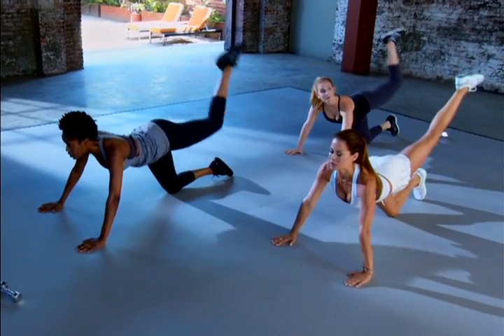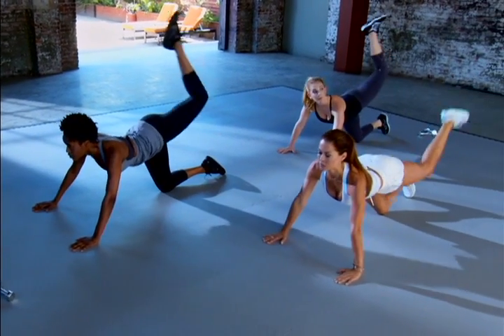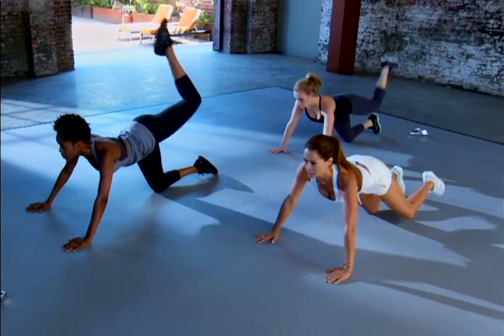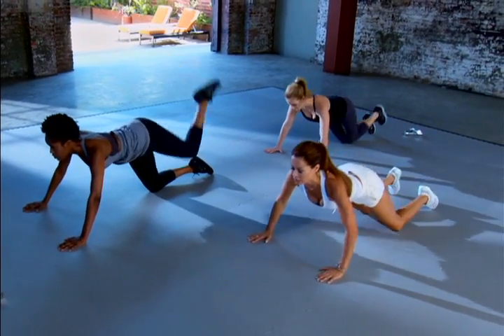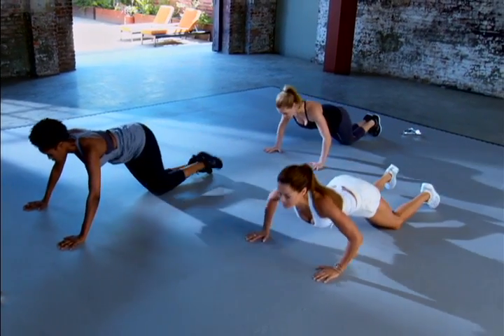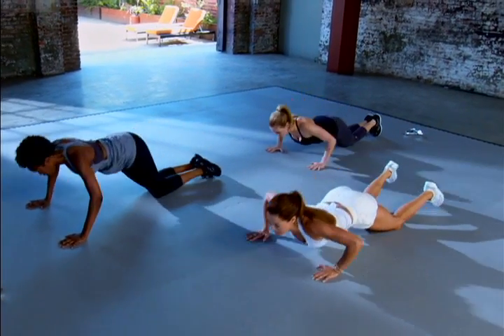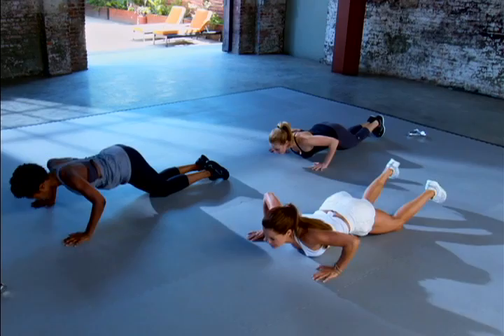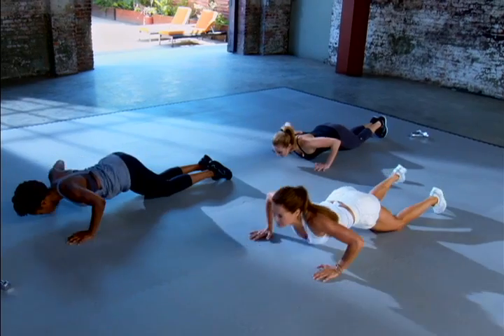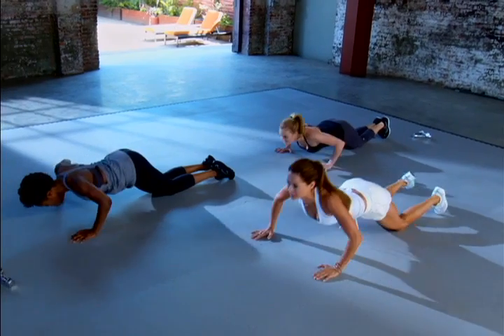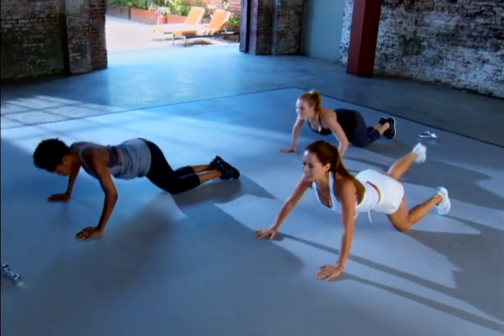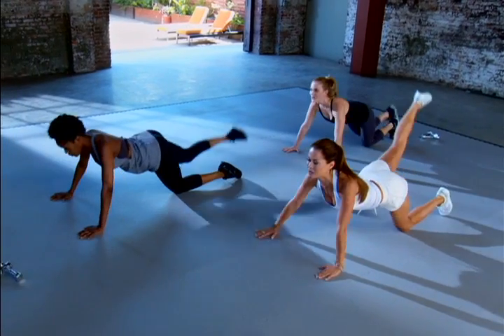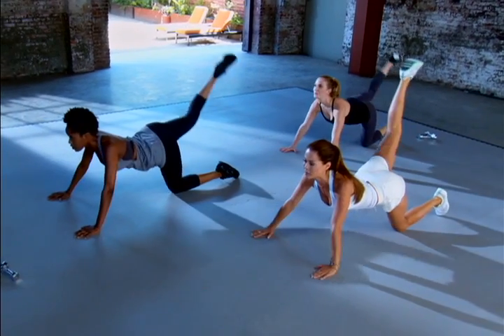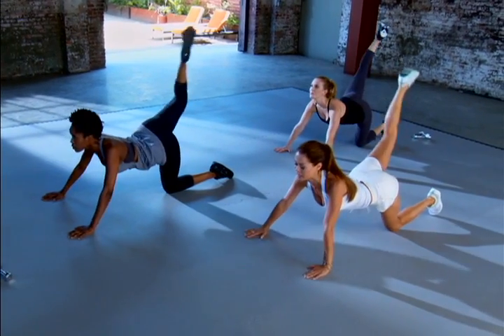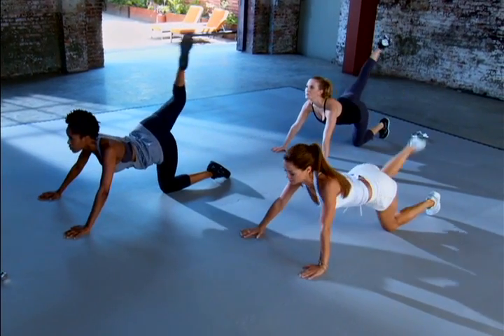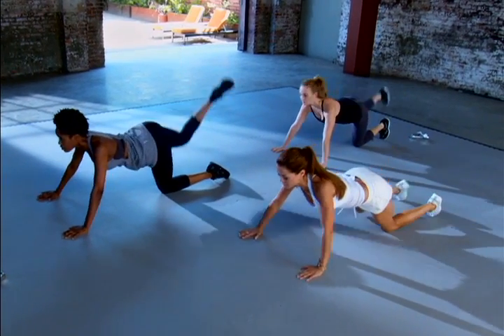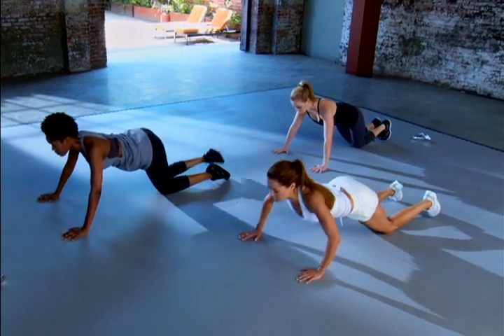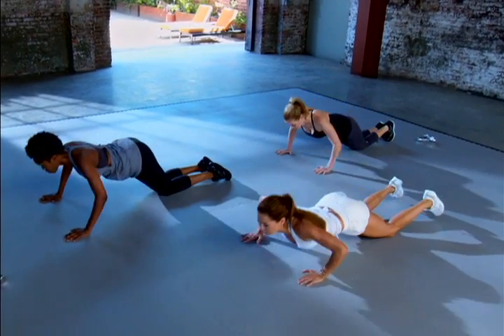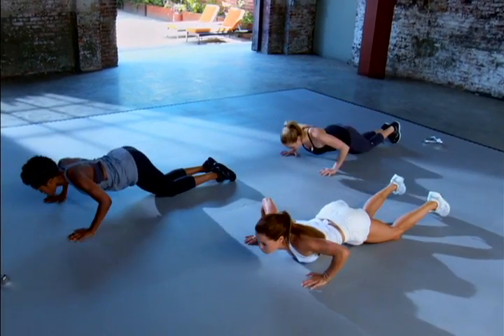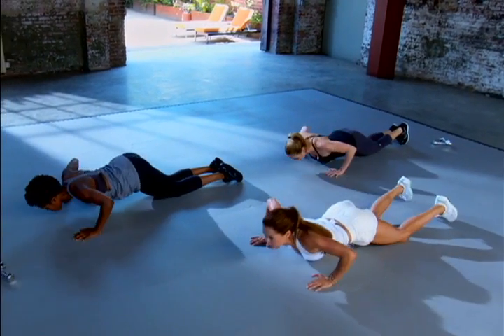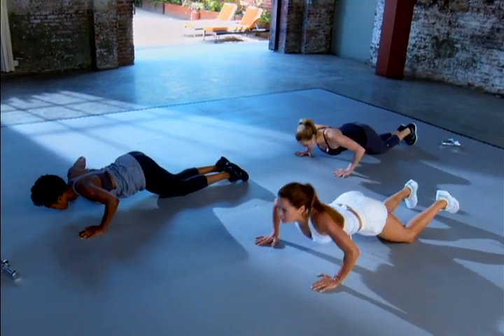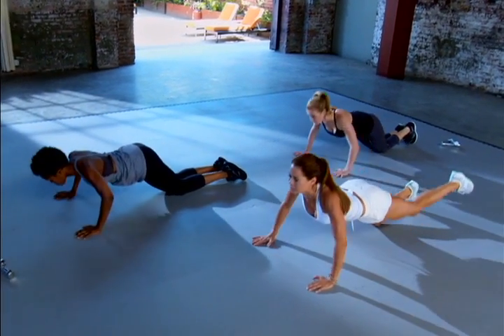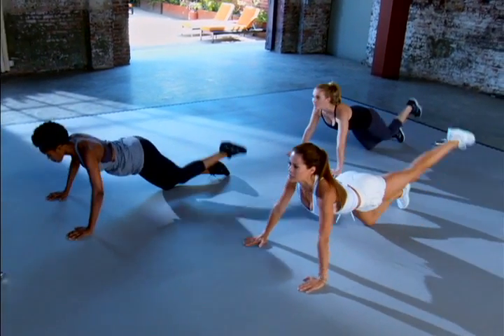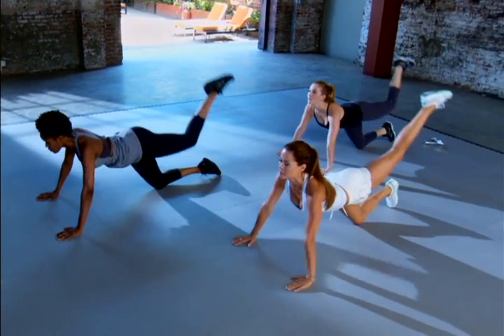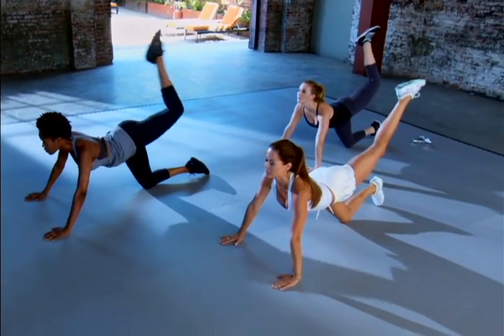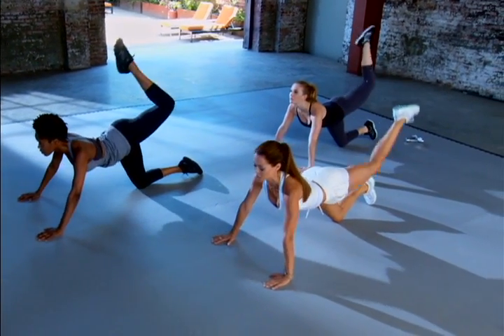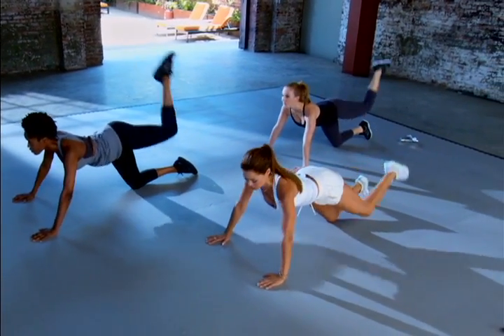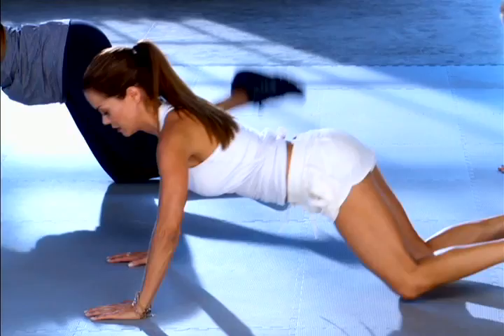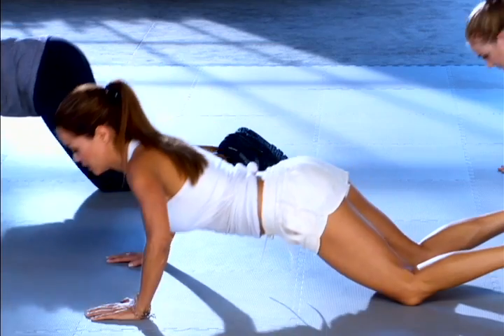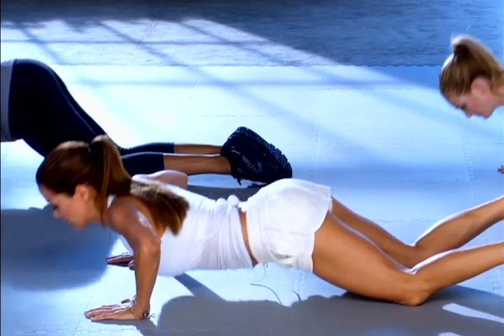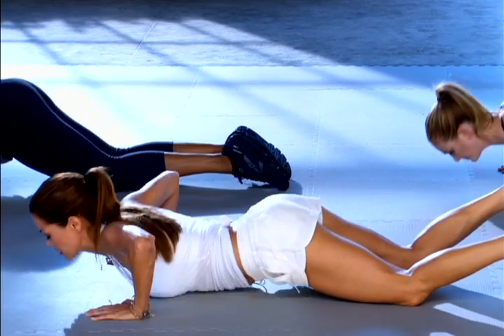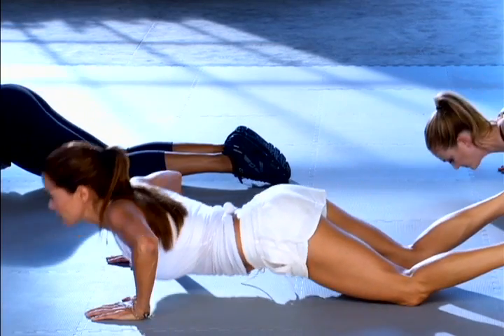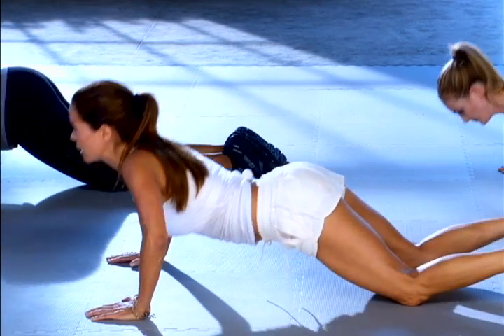We want to conquer this ab series, so get your head in the right place. We're almost done. Push. Nice and slow.